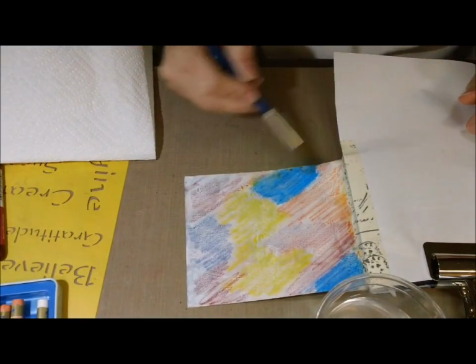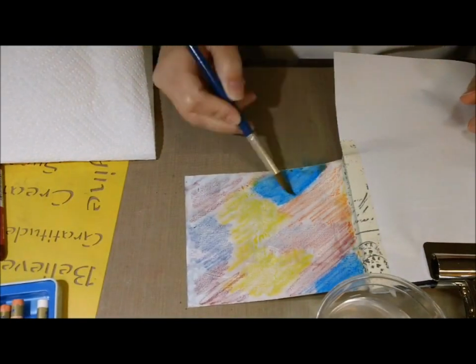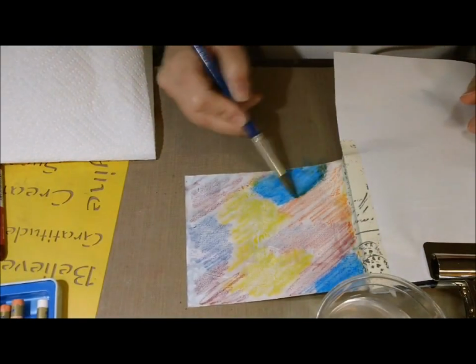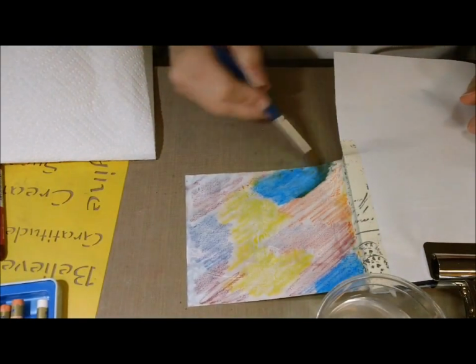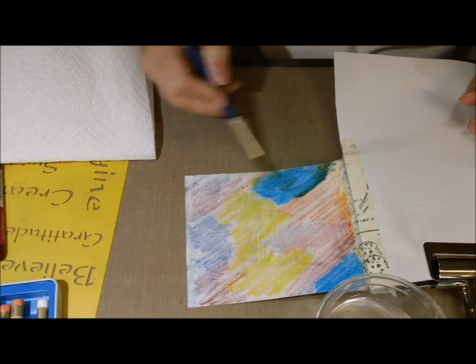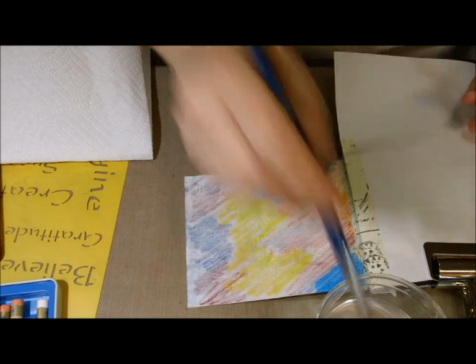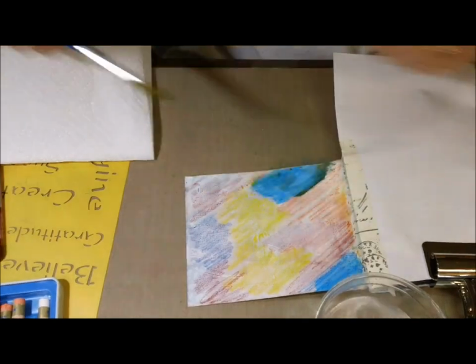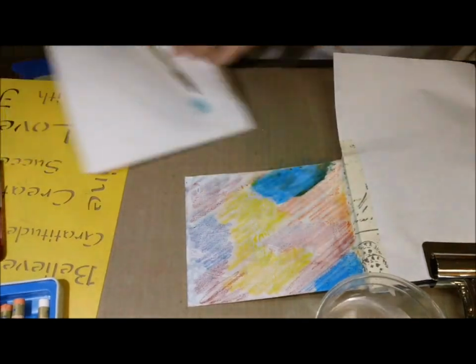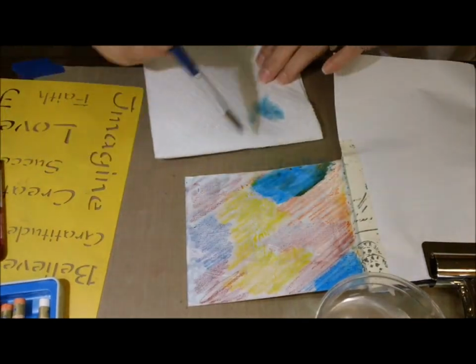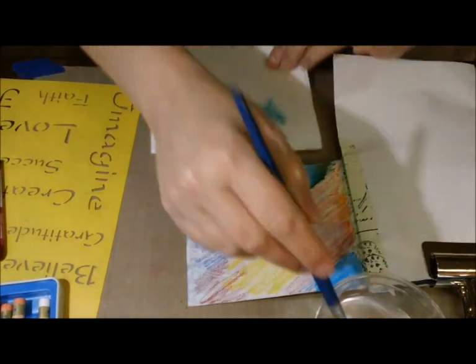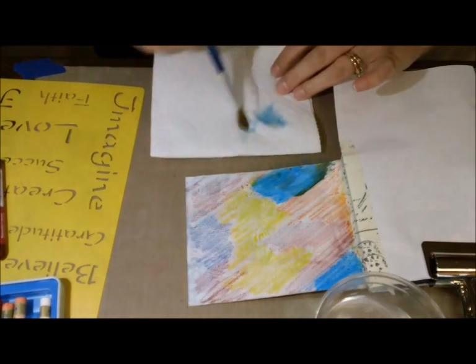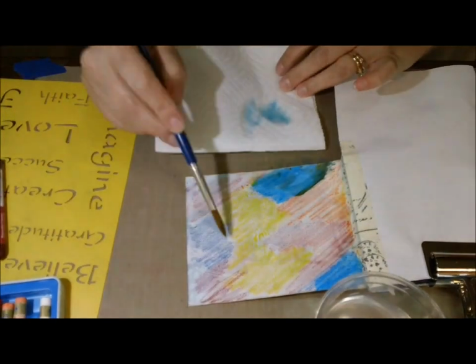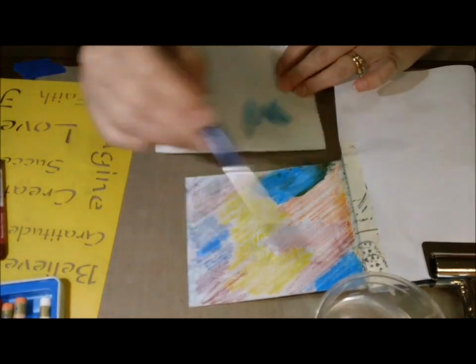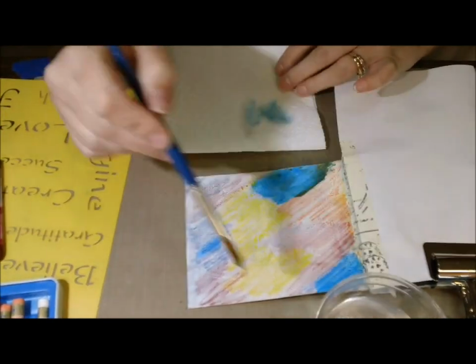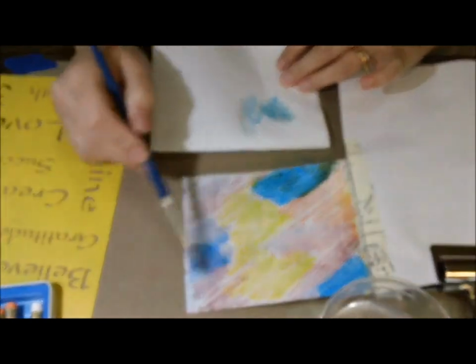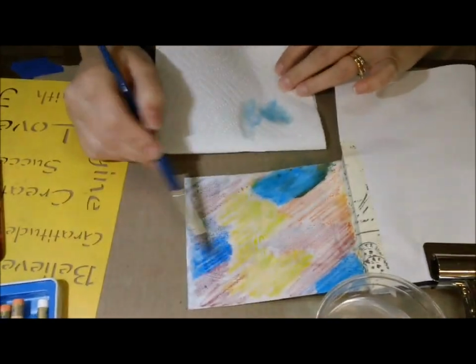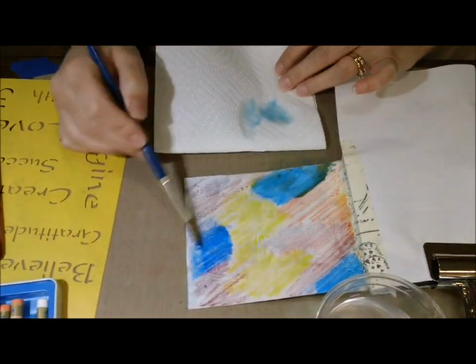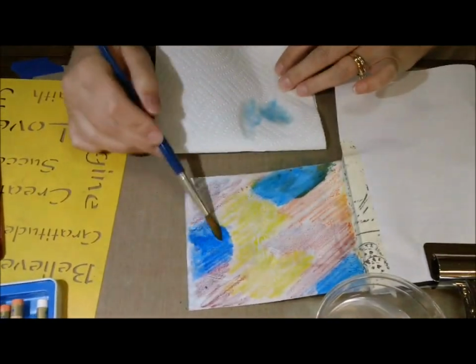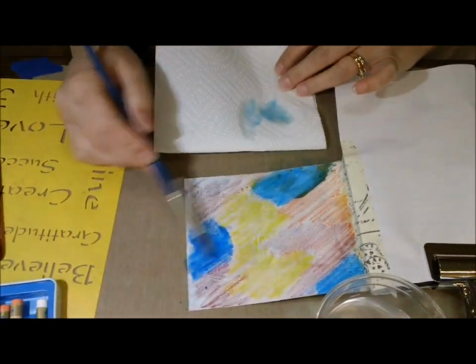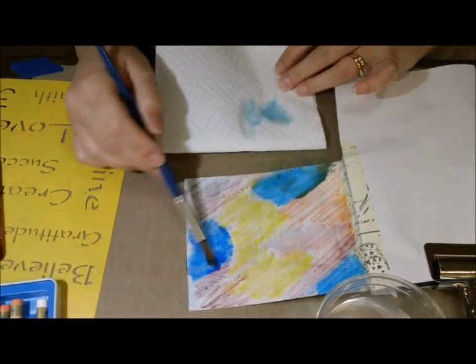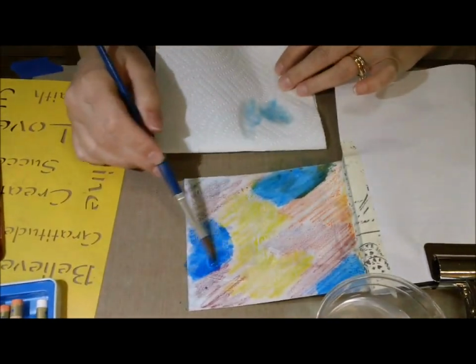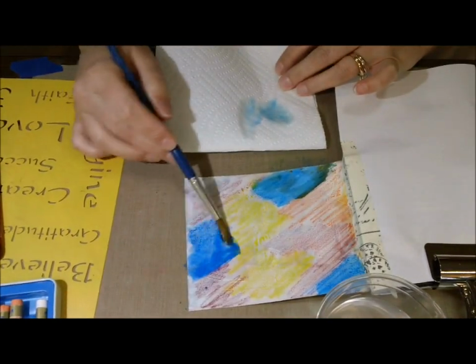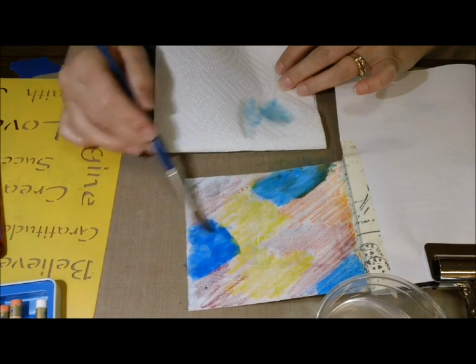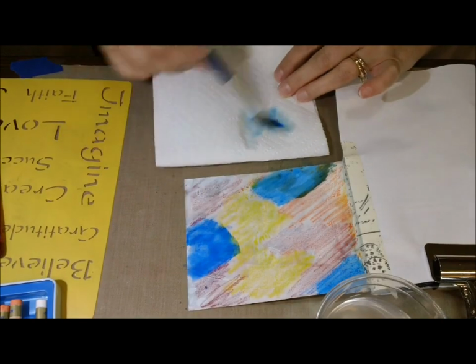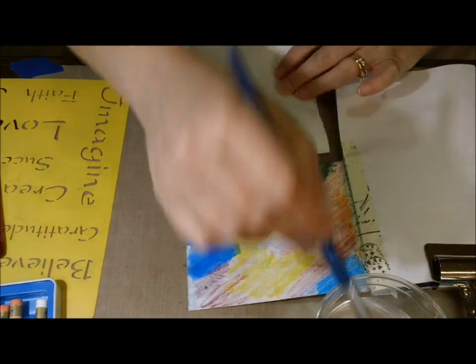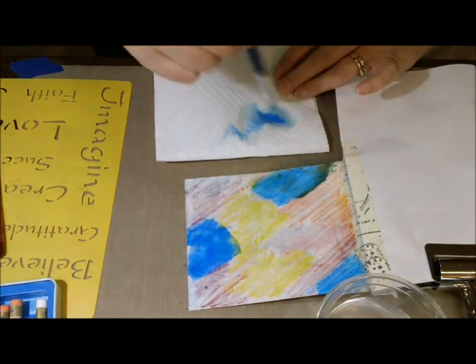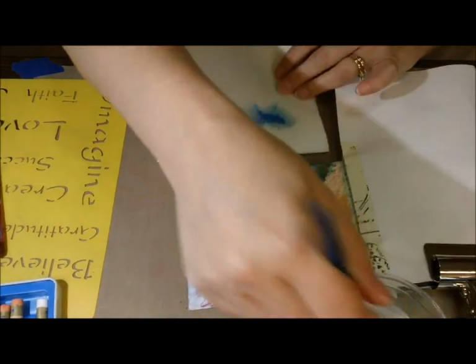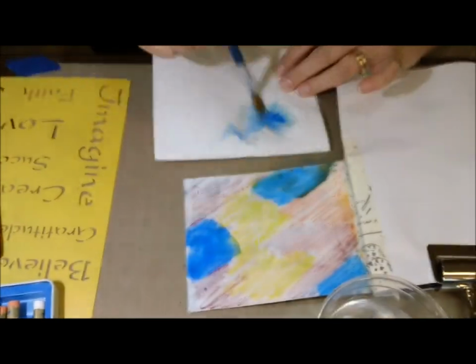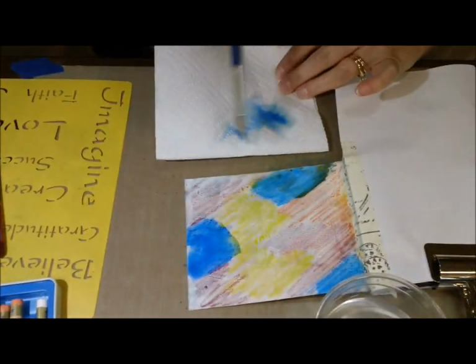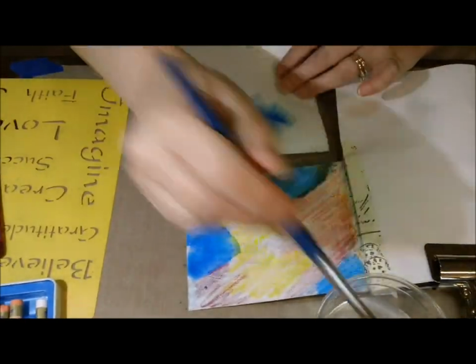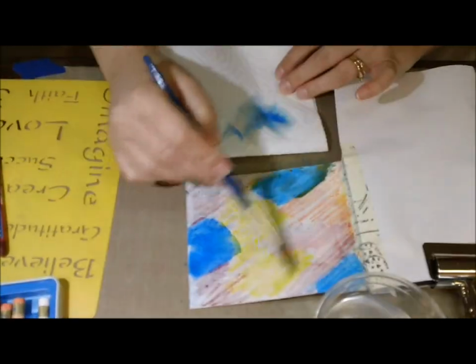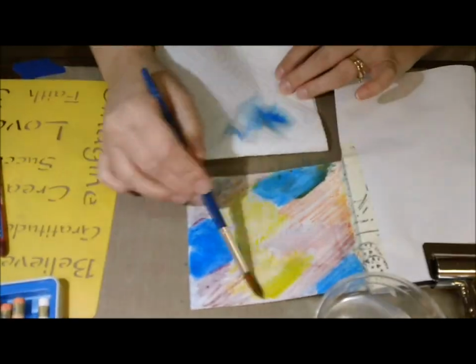There's a stencil on there, and I was going to use the word 'gratitude' in that stencil, but it just didn't work out for me. So you'll see what happens in the end — it's sitting there but I wind up not using it.